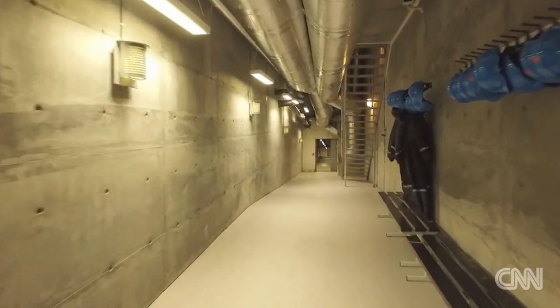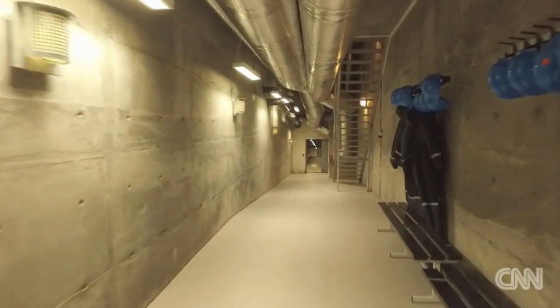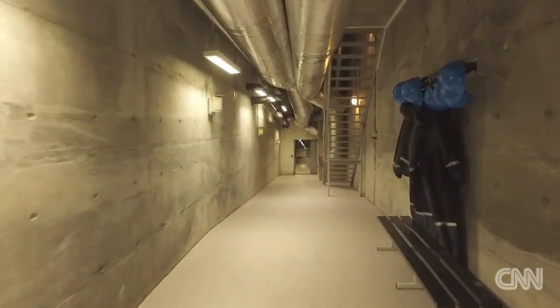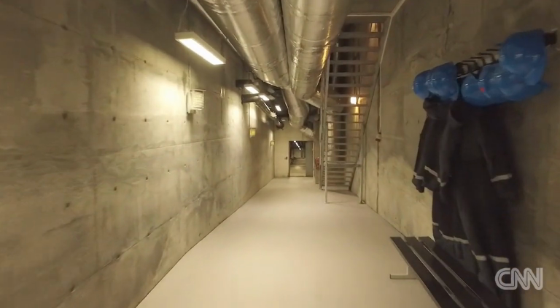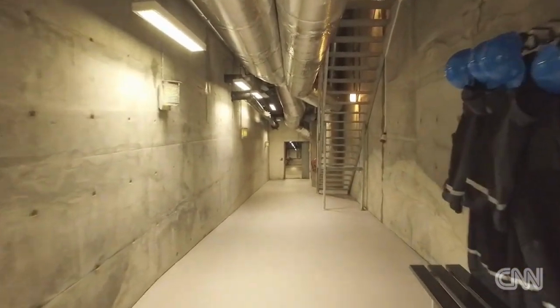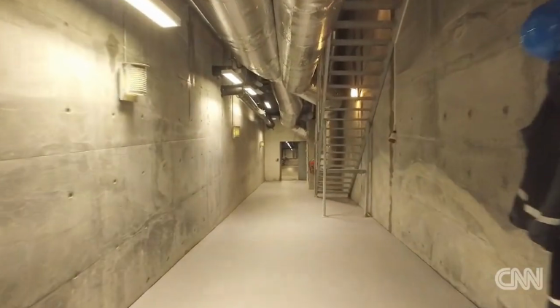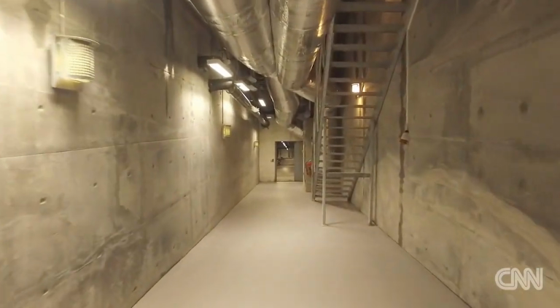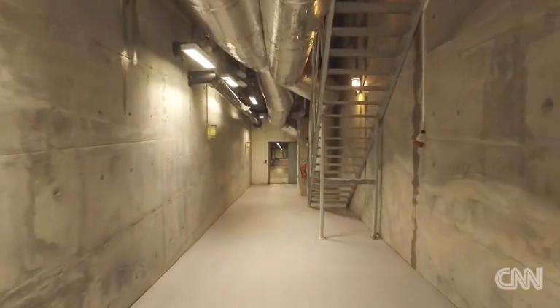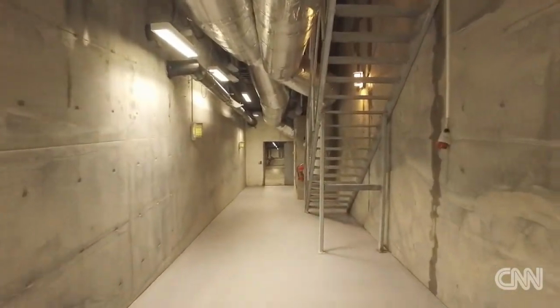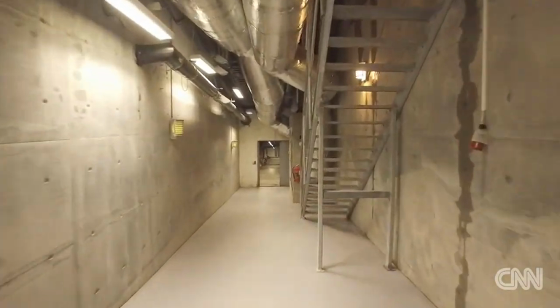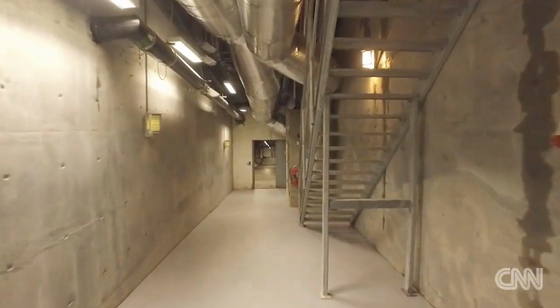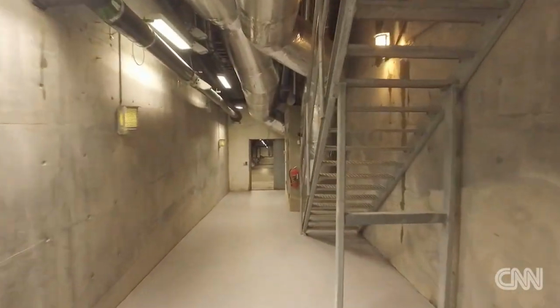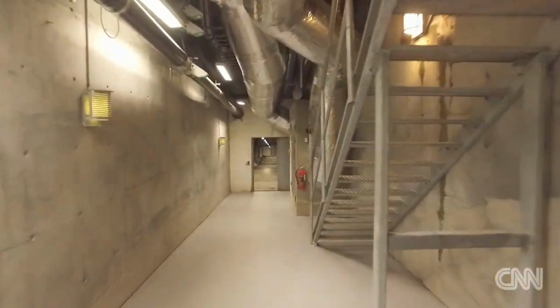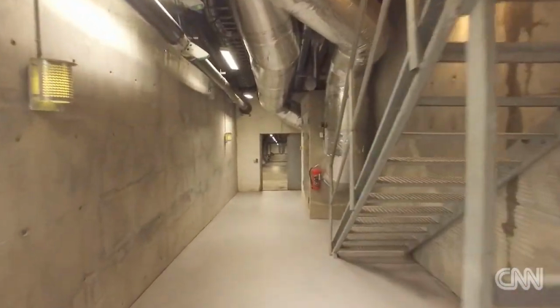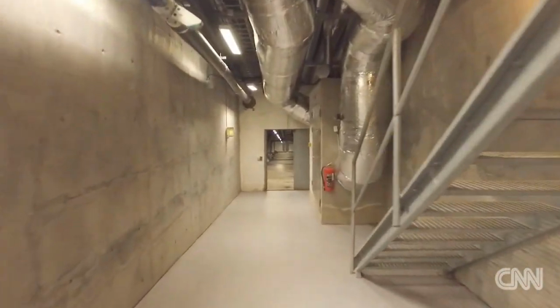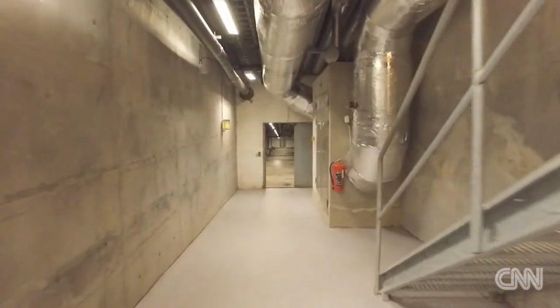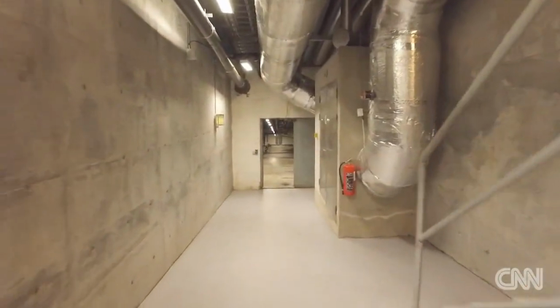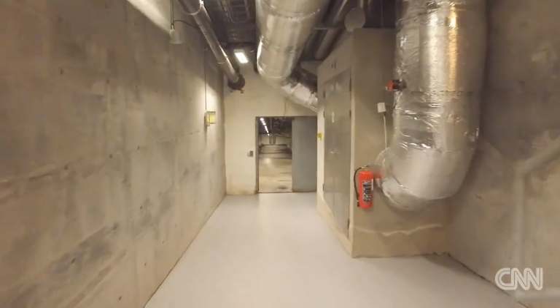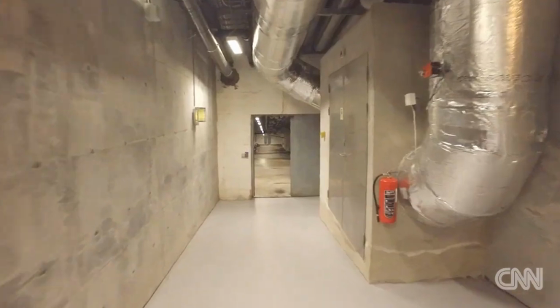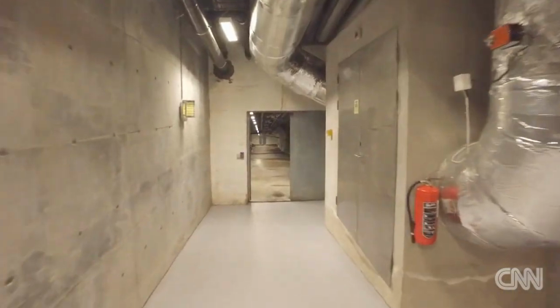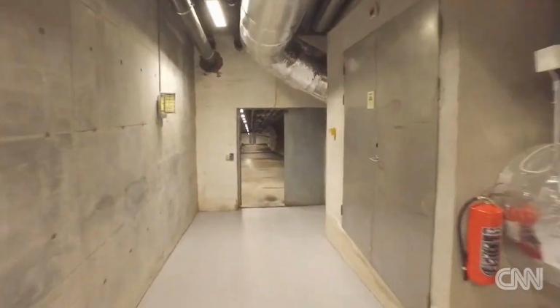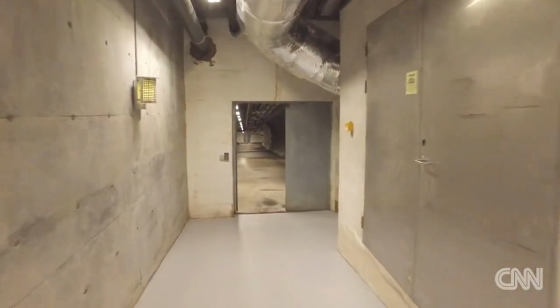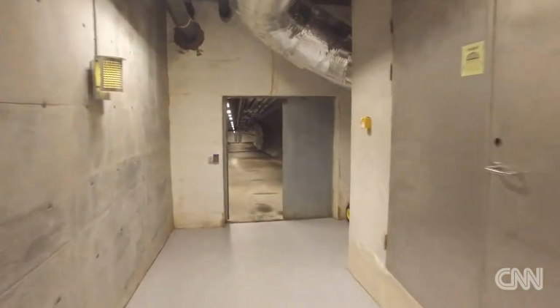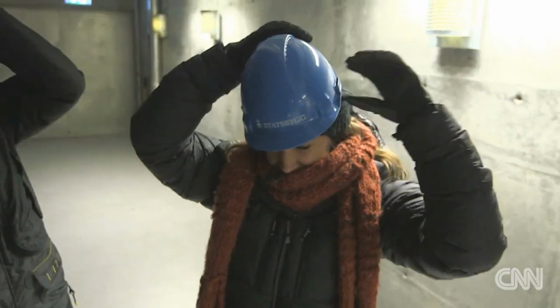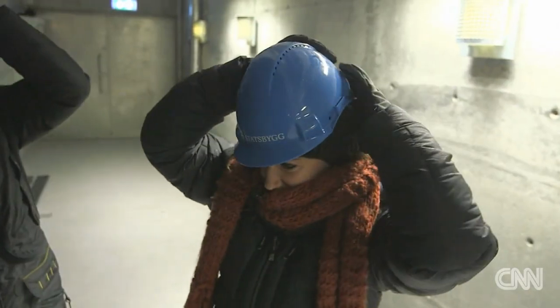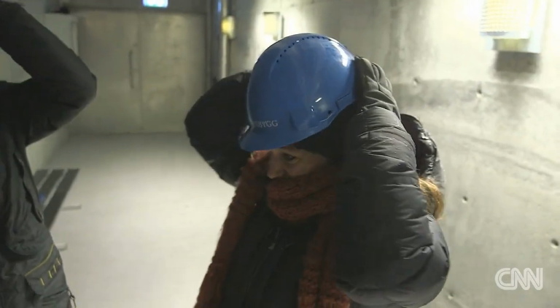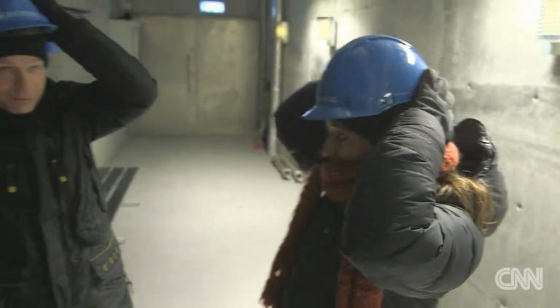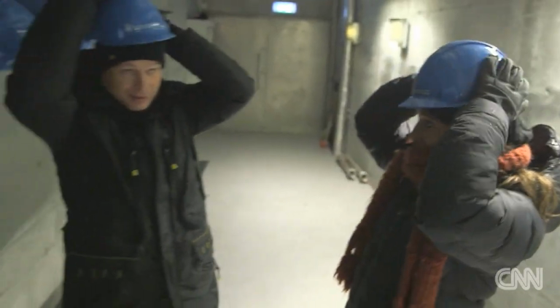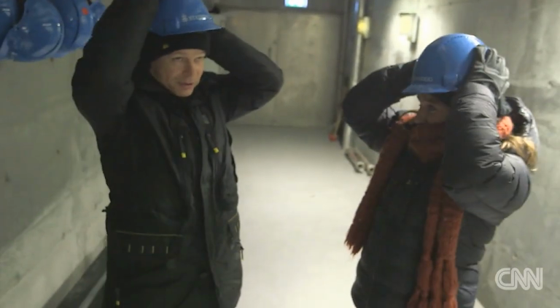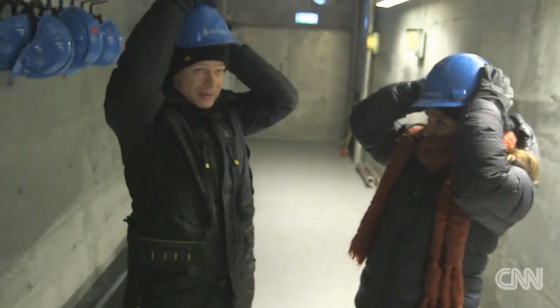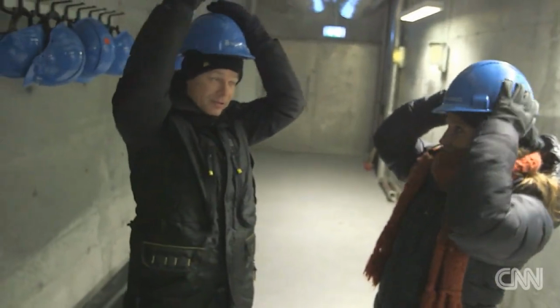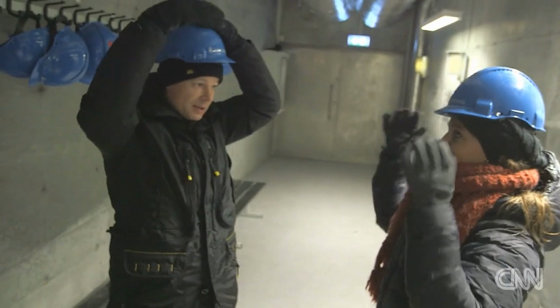This is the Svalbard Global Seed Vault. It's been here since 2008, built by the government of Norway, and it's one of the most amazing things you are going to see in your life. These helmets look funny but they protect you against ice falling down in the vault.